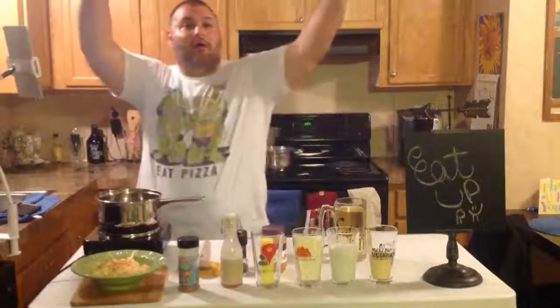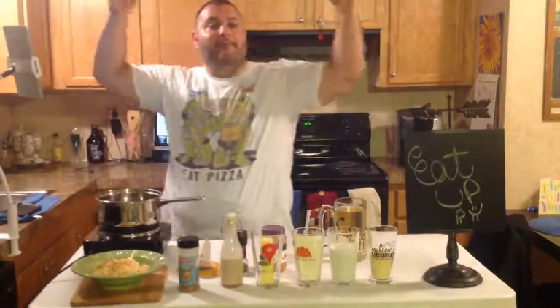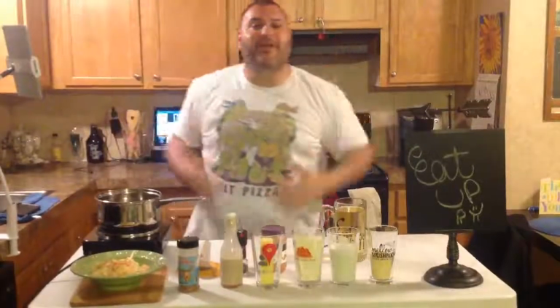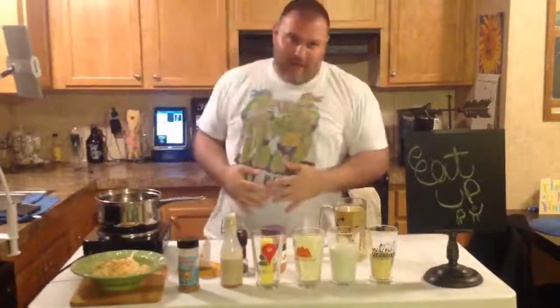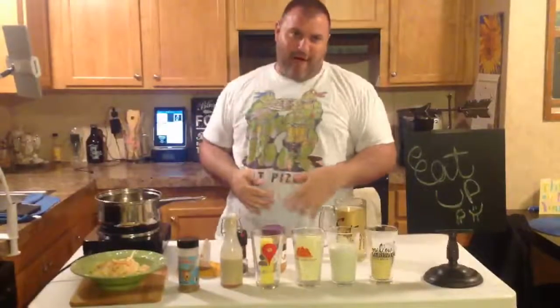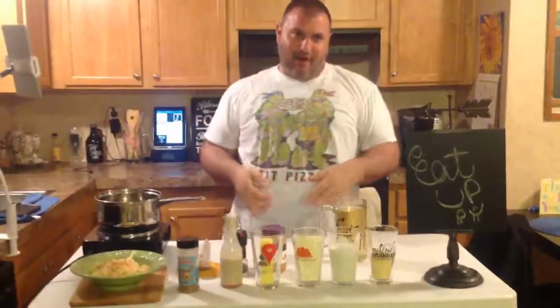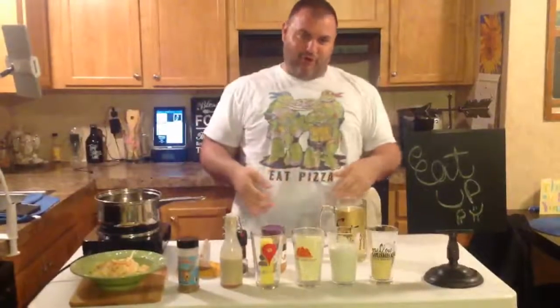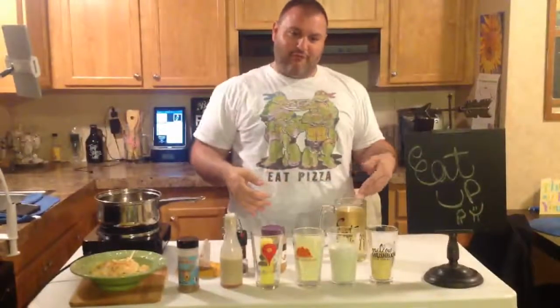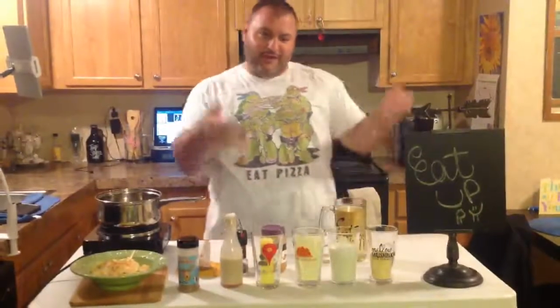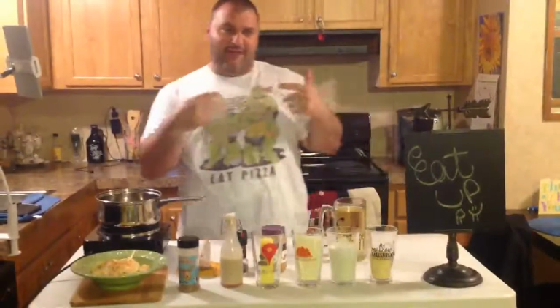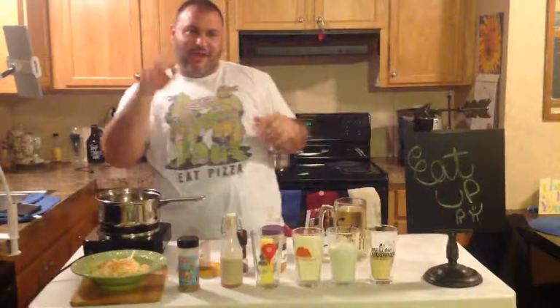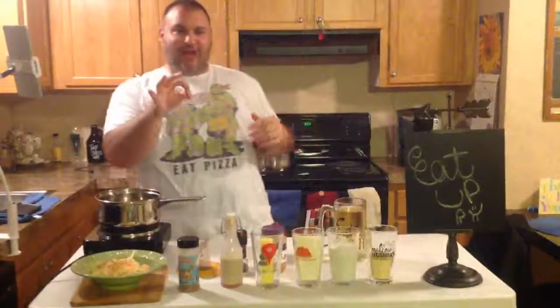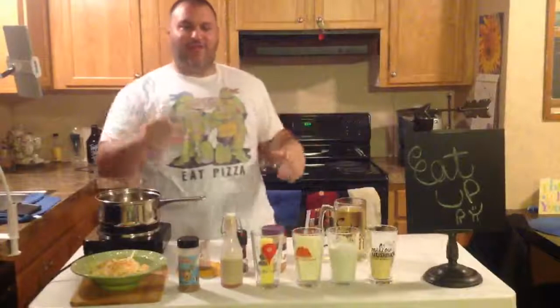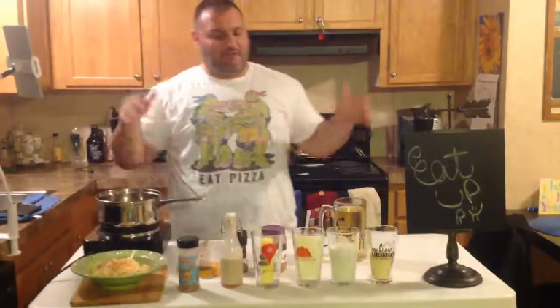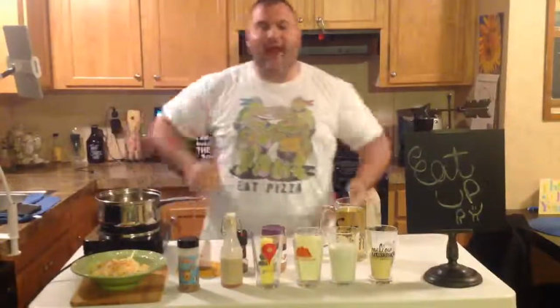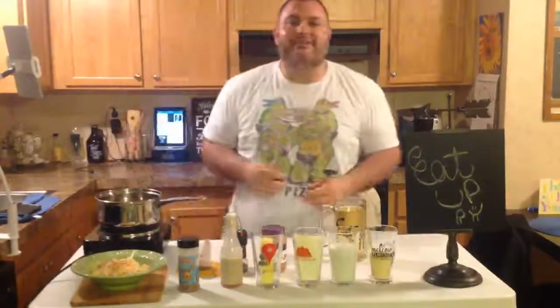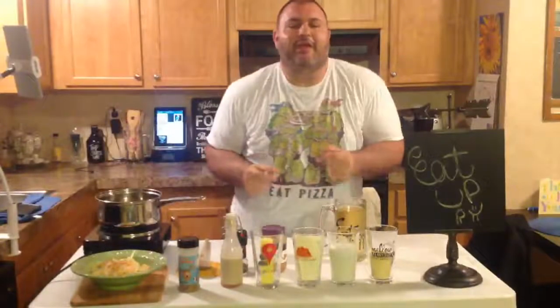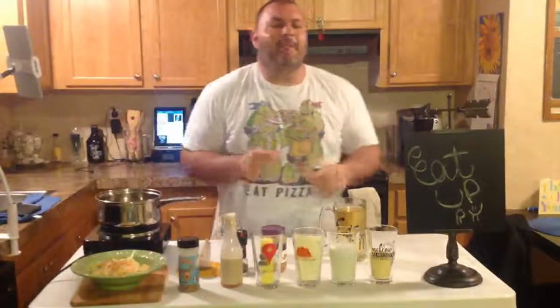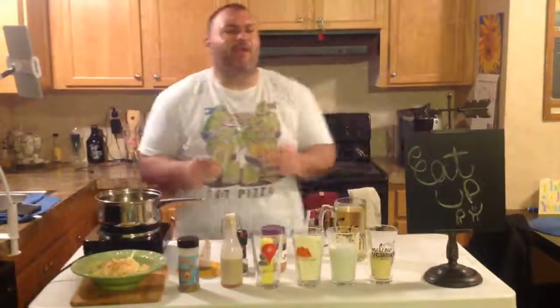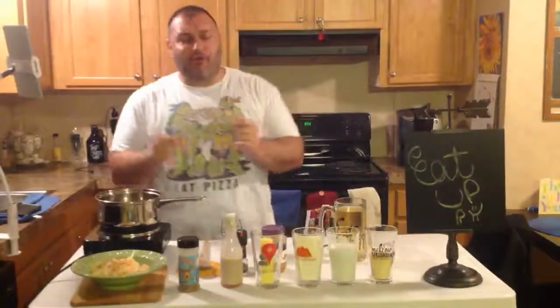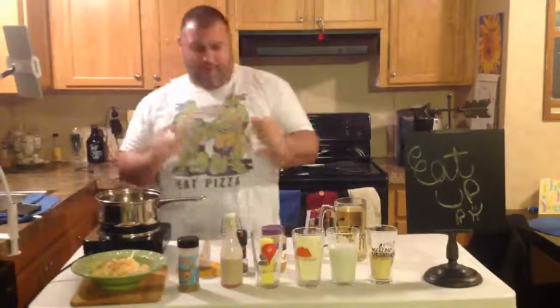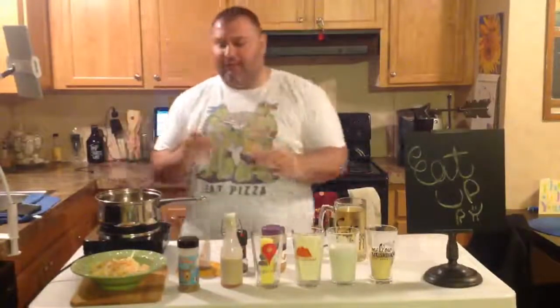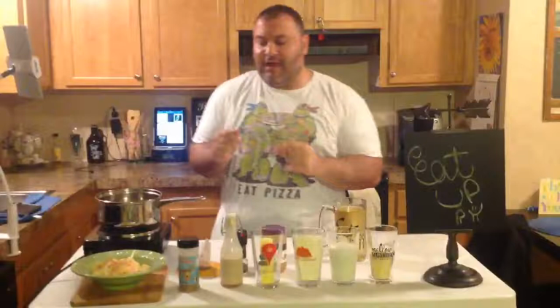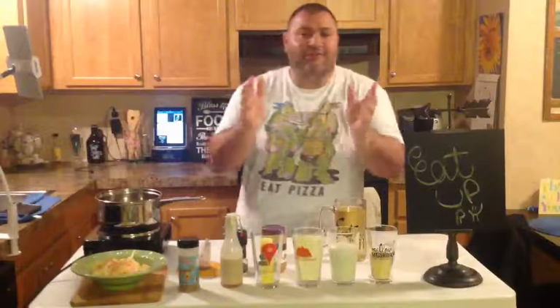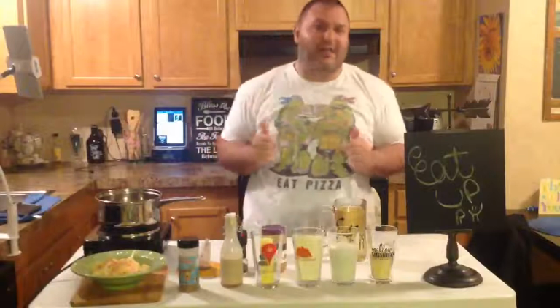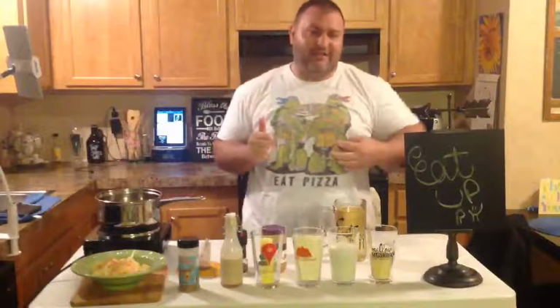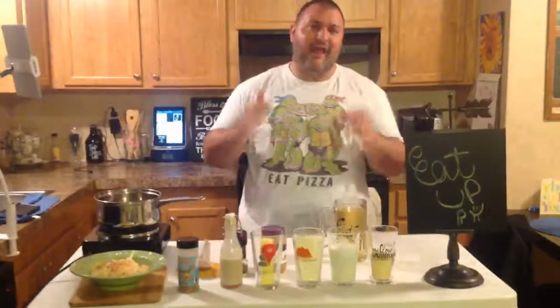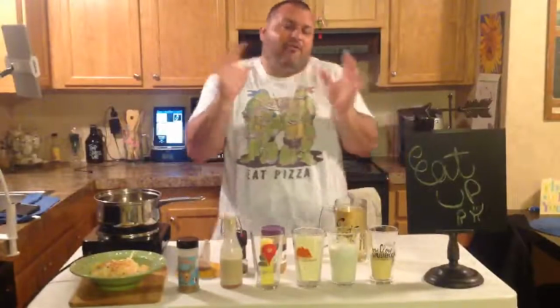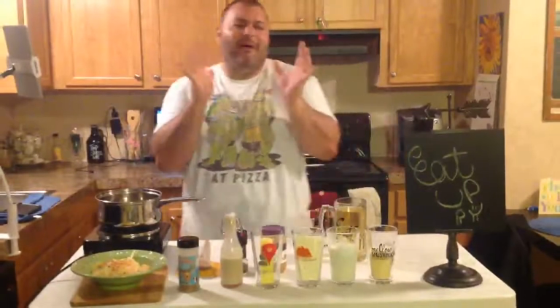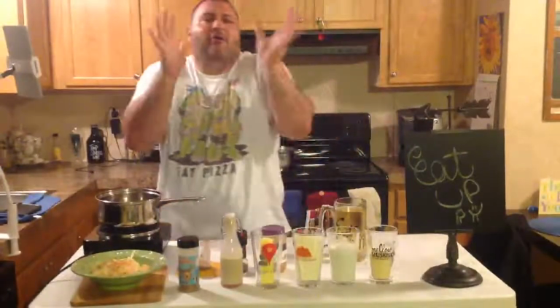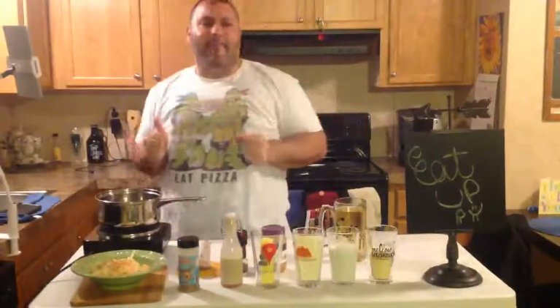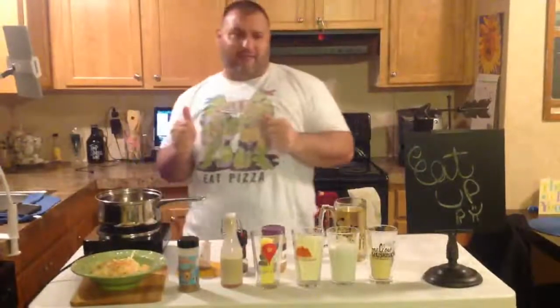Welcome to Eat Up, my fine food-loving friends. It is me, Don Stugatz, and I got something beautiful lined up for you tonight, because it's Valentine's Day, and it's all about the romance, right?